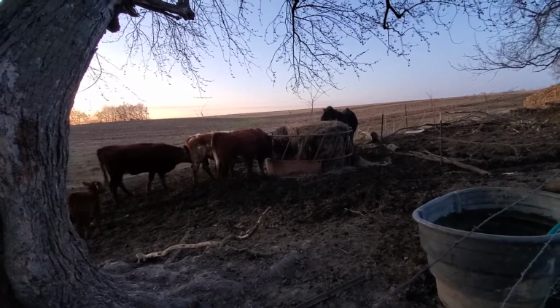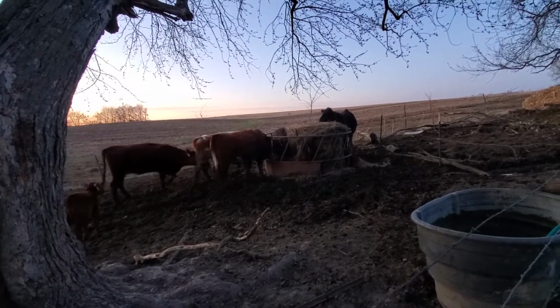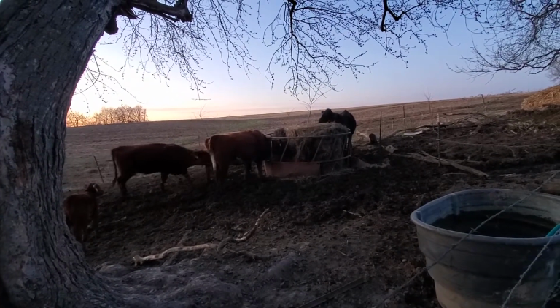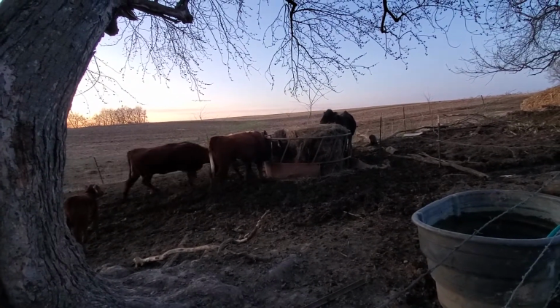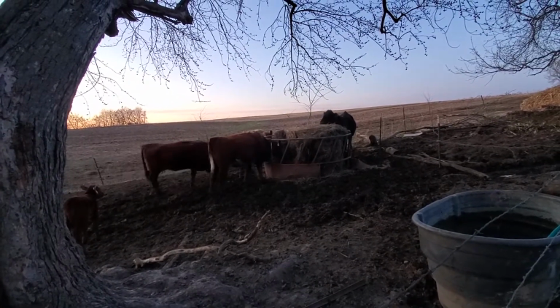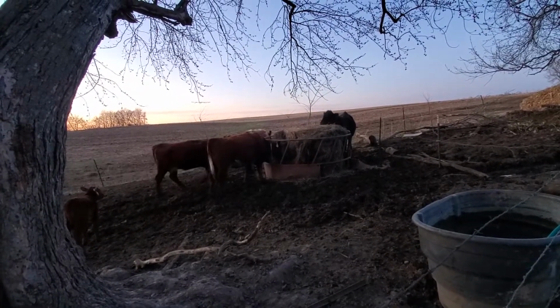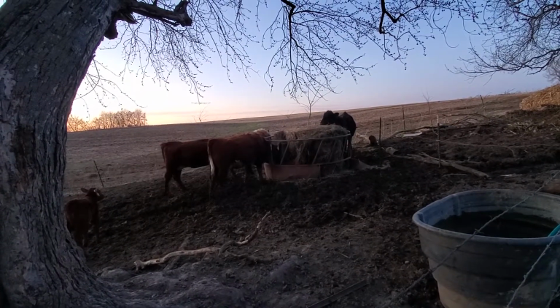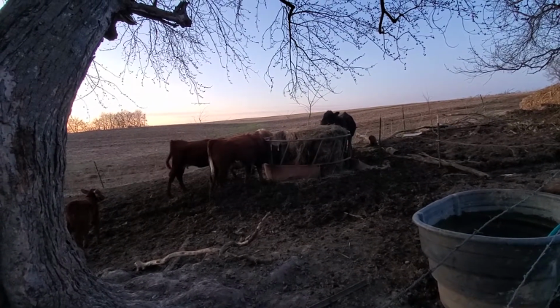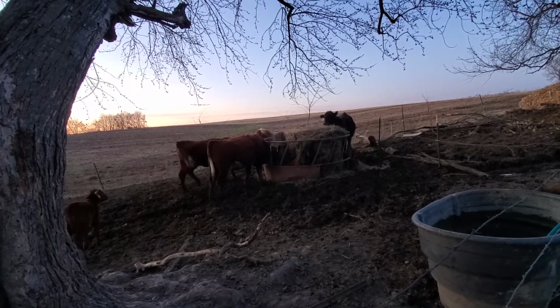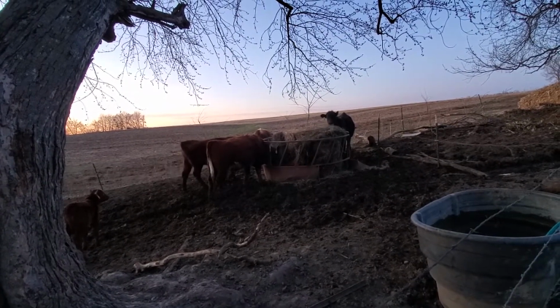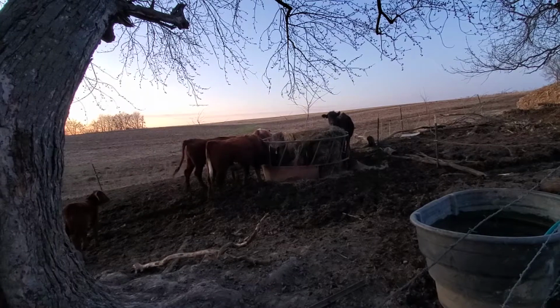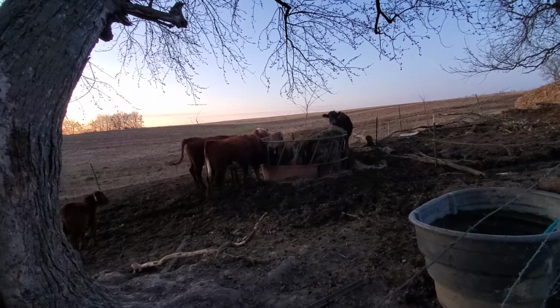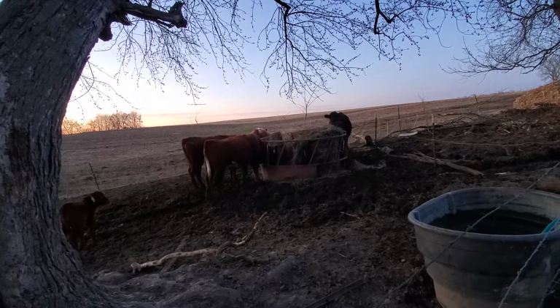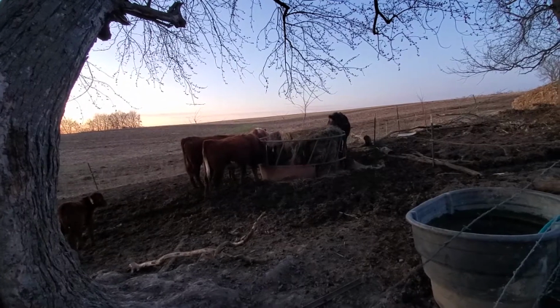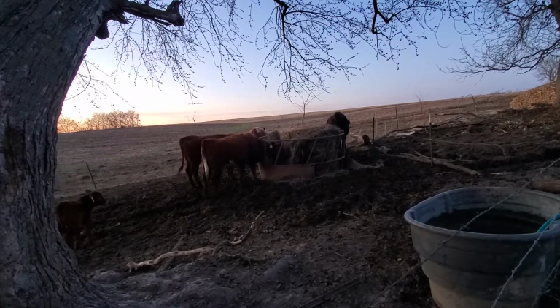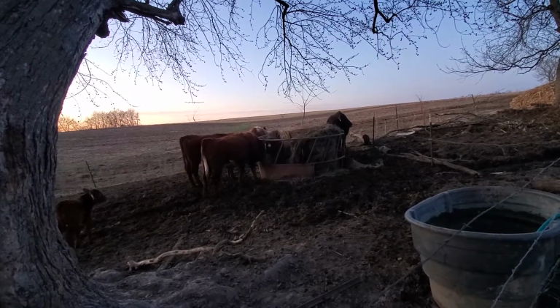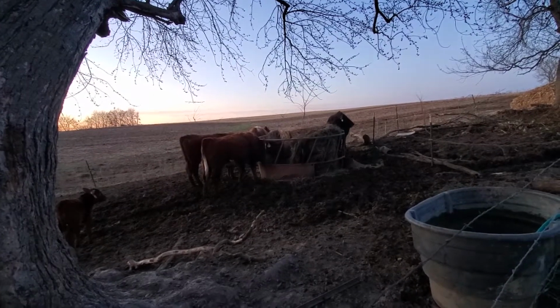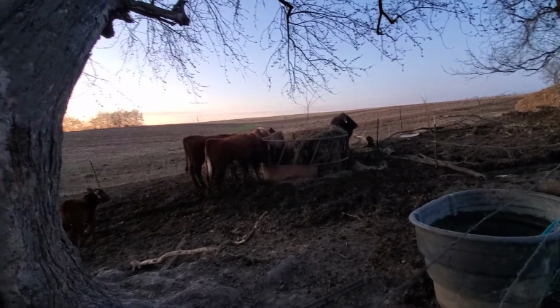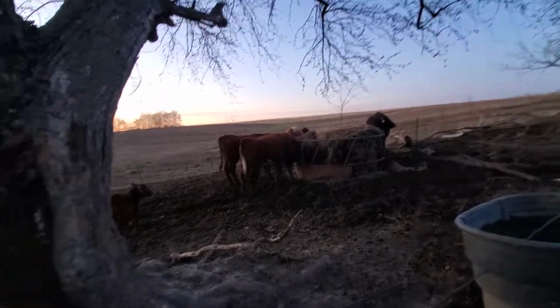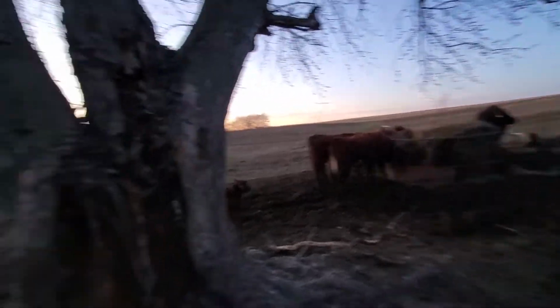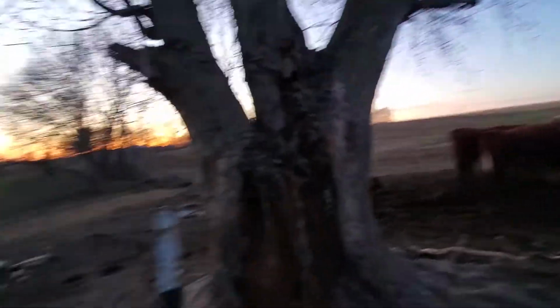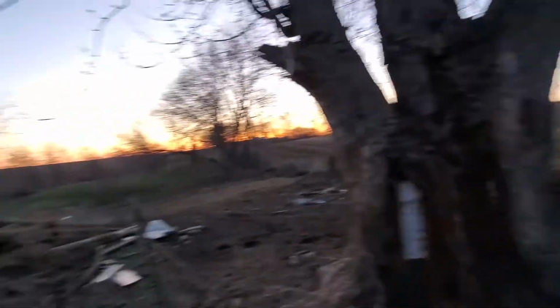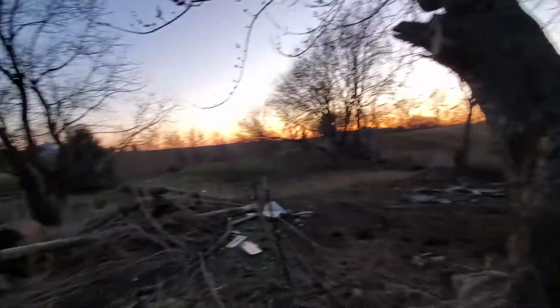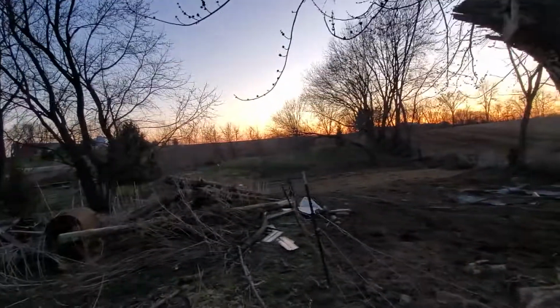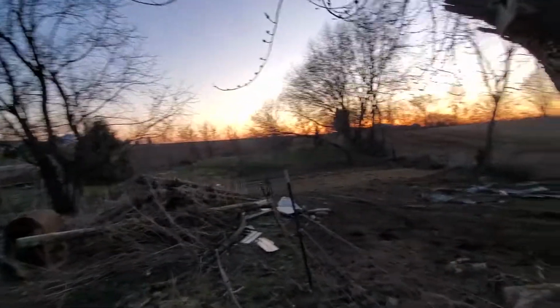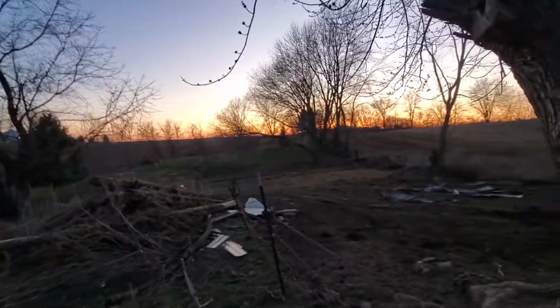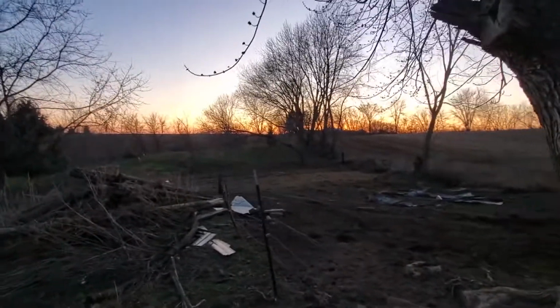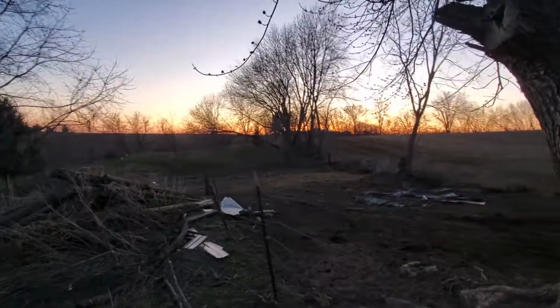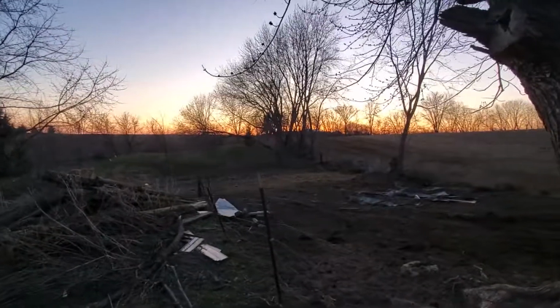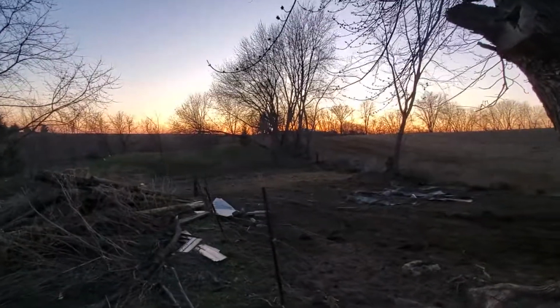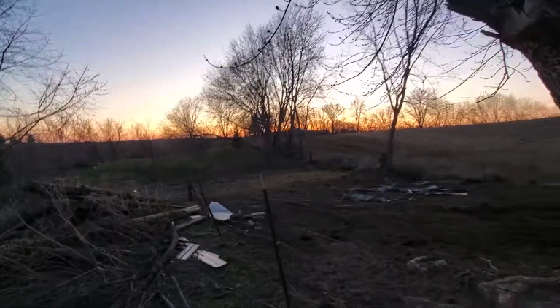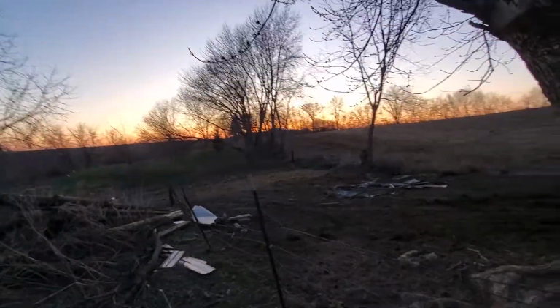Yeah, that red one there and that black one over there will be the next two to calve. They look like they could calve tonight, but they've looked like that for the last week, so hard to tell. Got a really beautiful sunset going on here tonight.